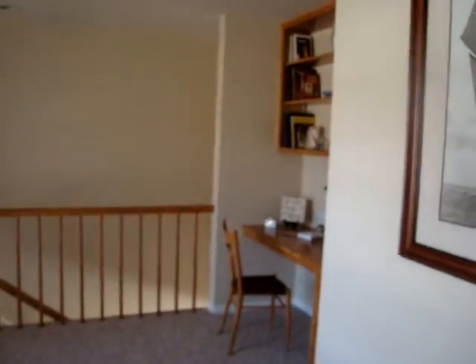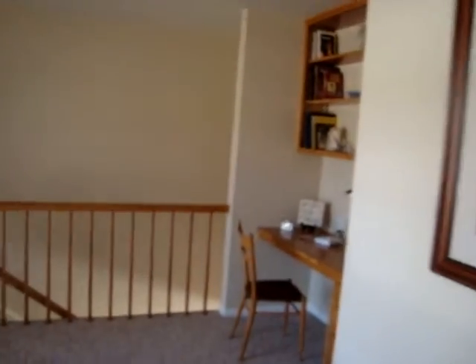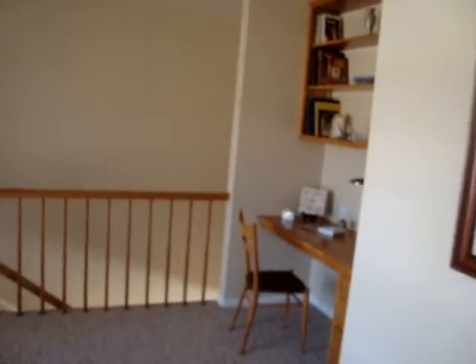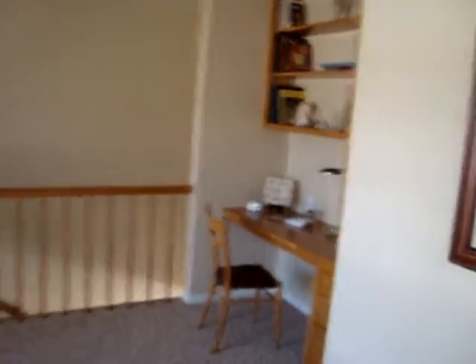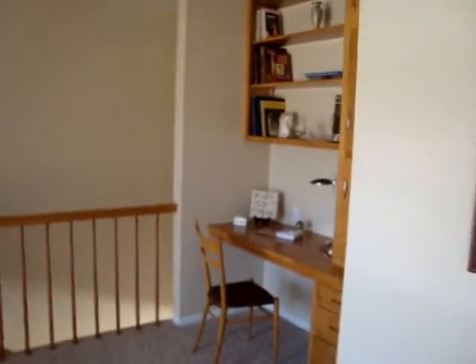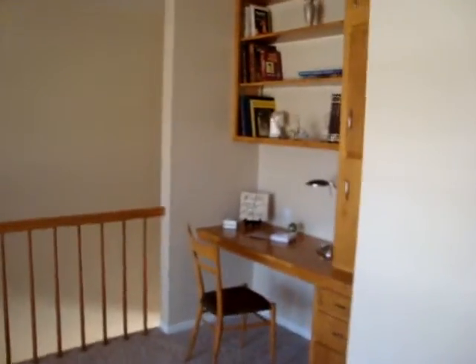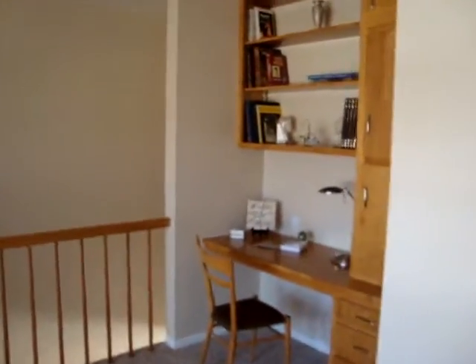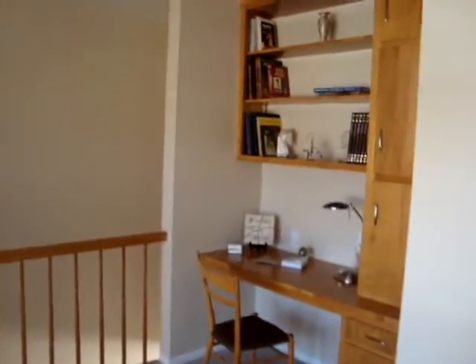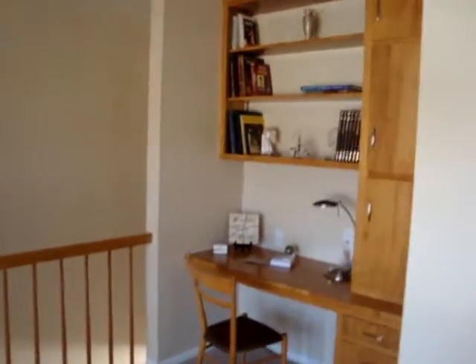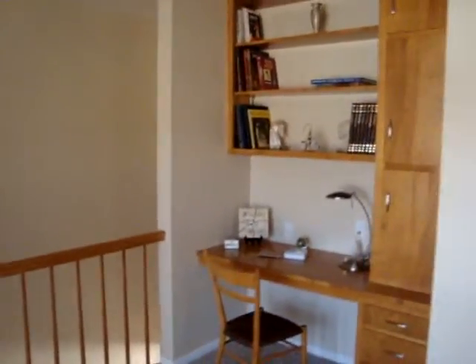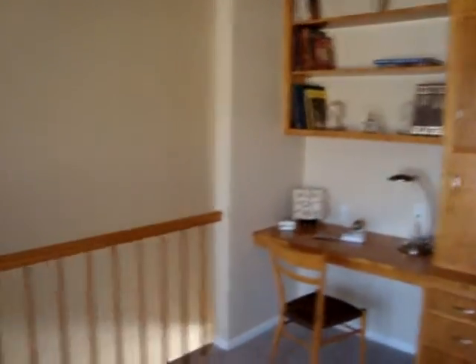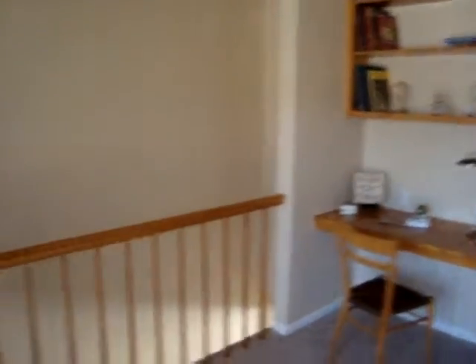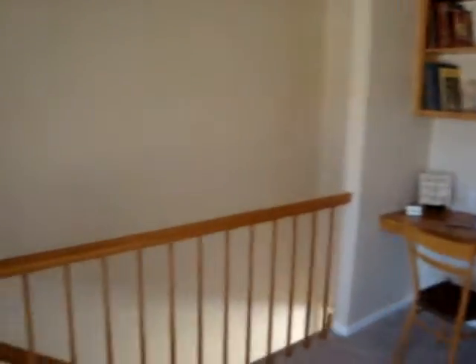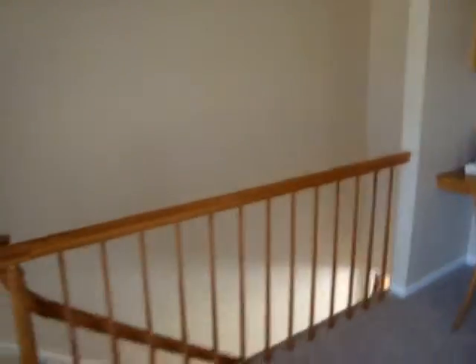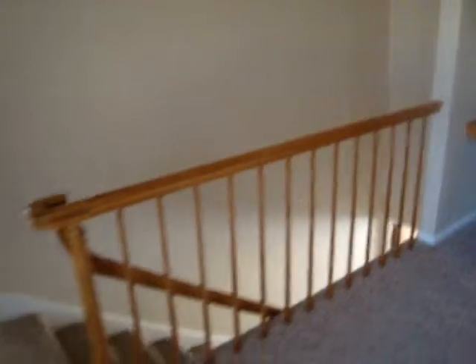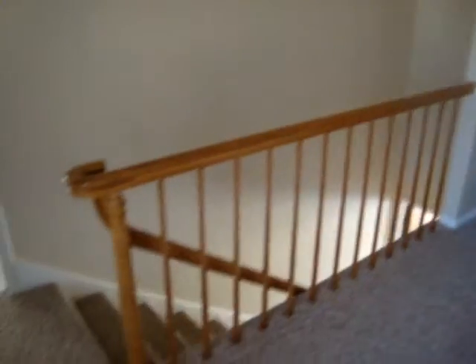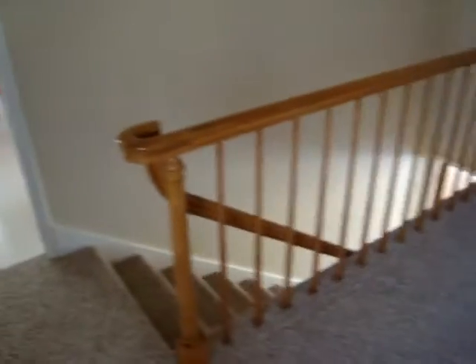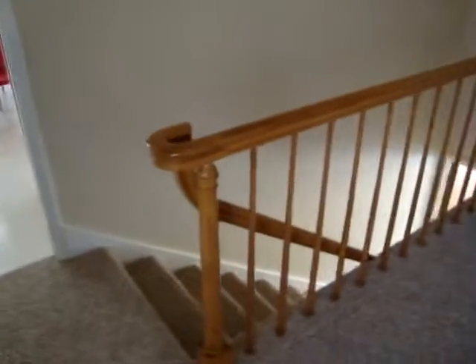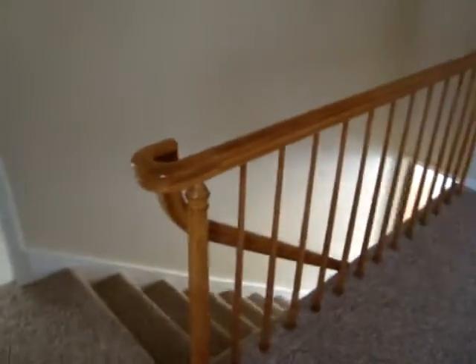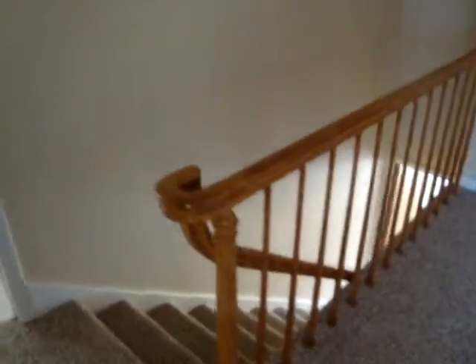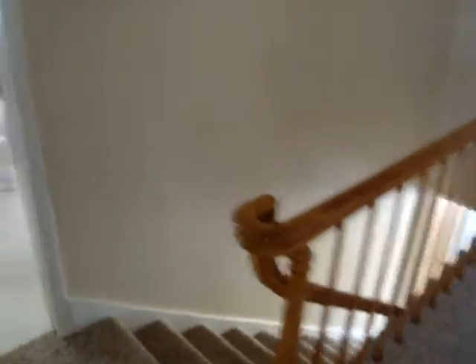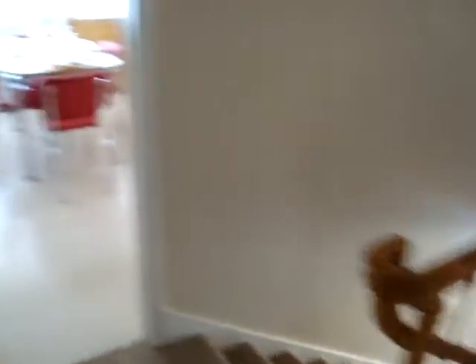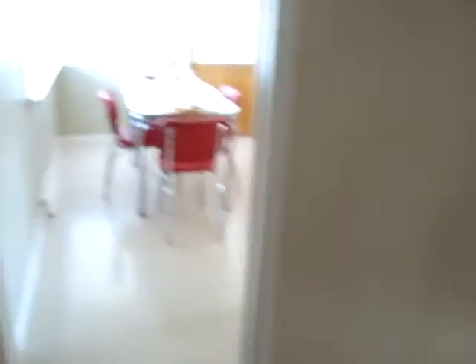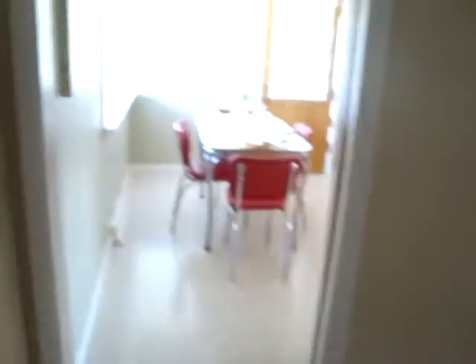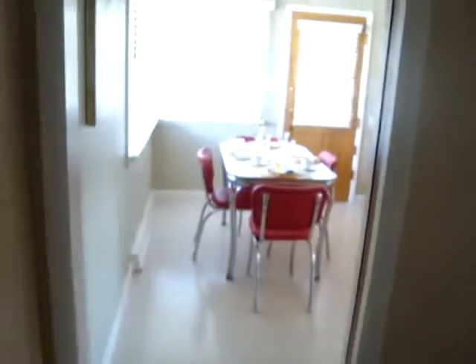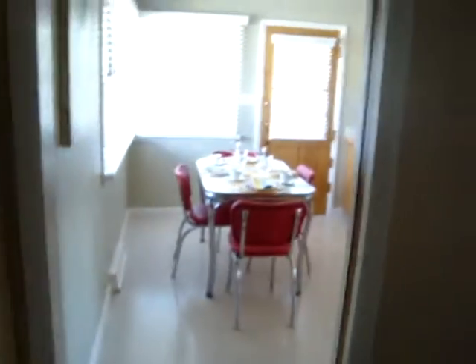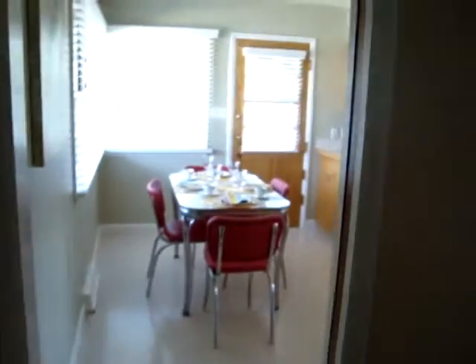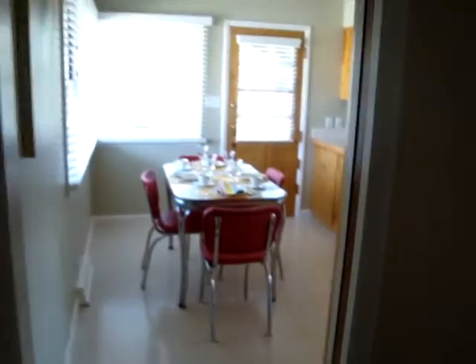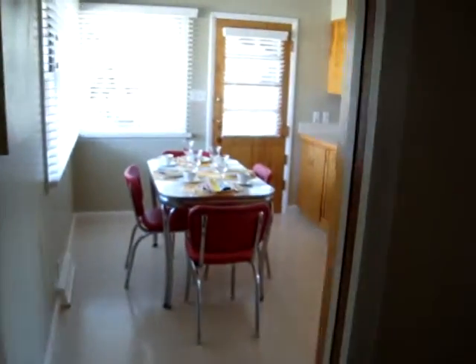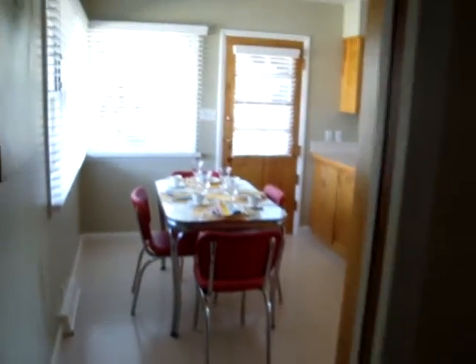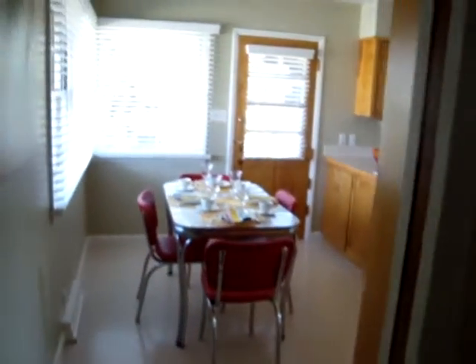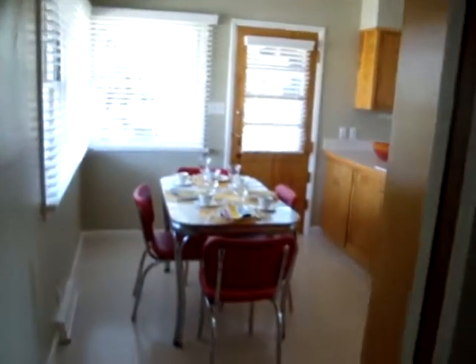Nice little built-ins. Stairs down to lower level walkout, comes through to kitchen.